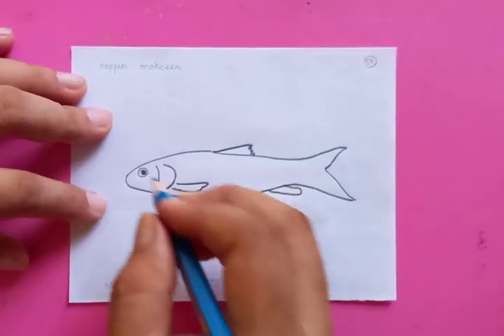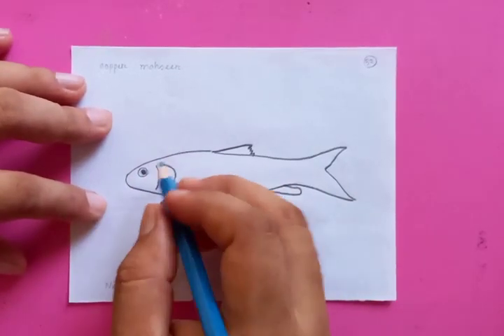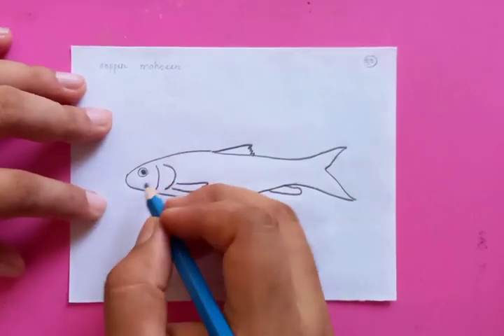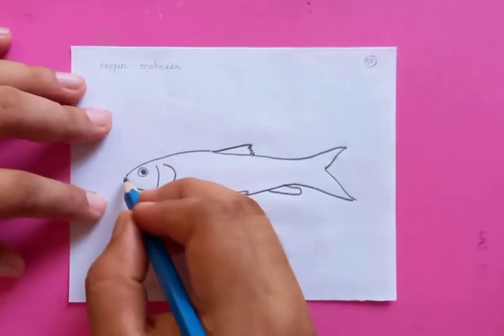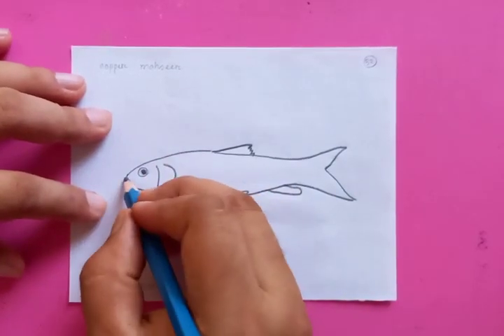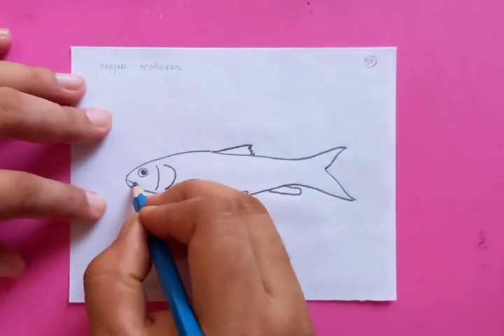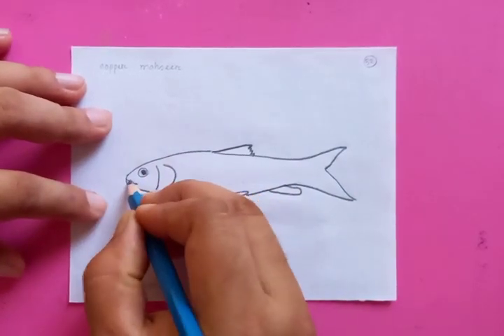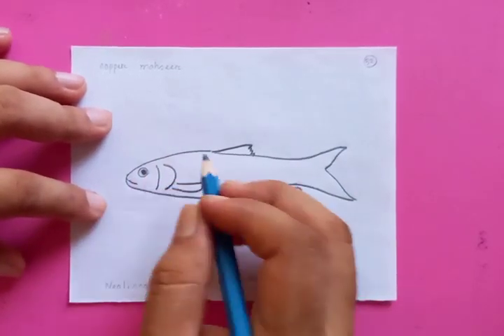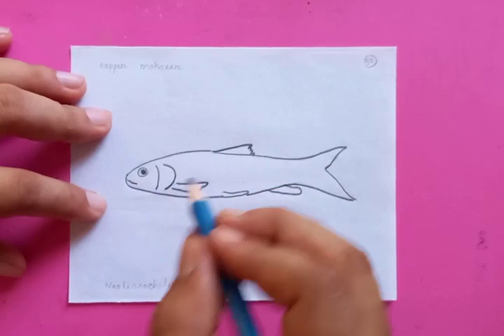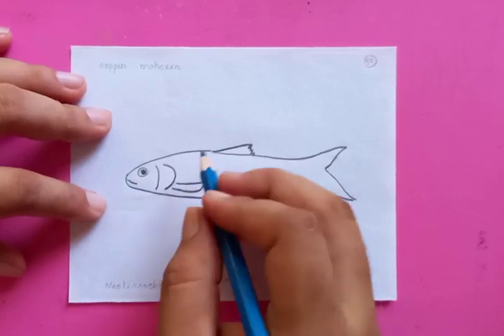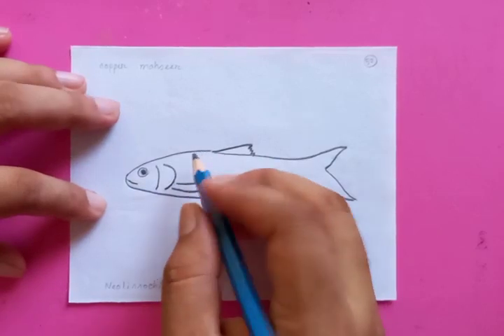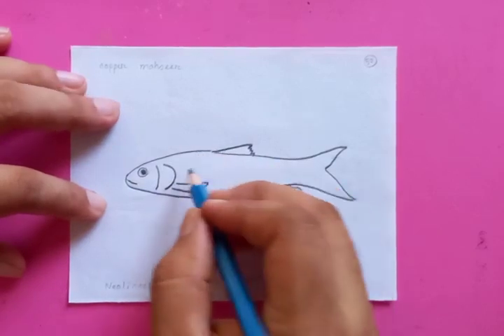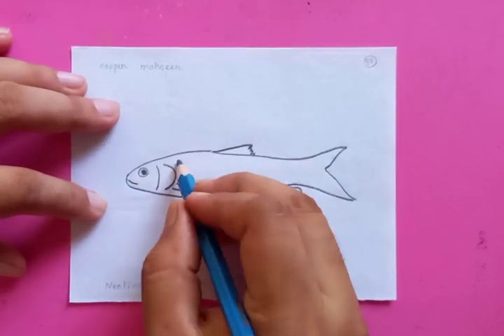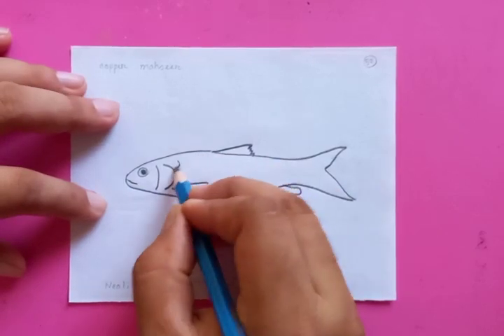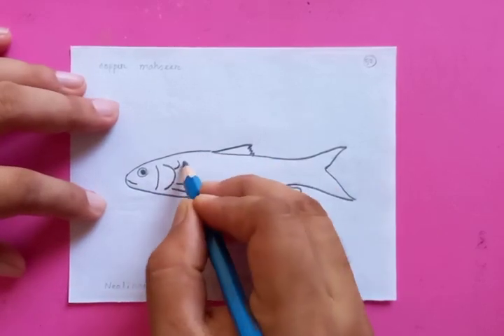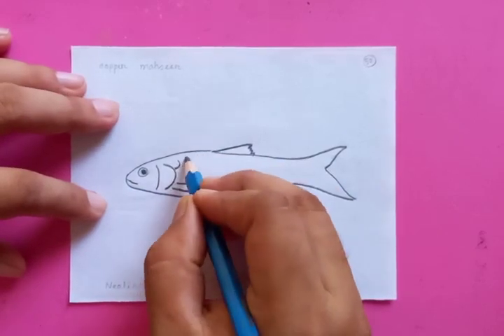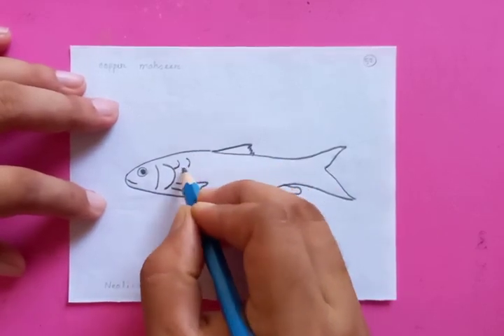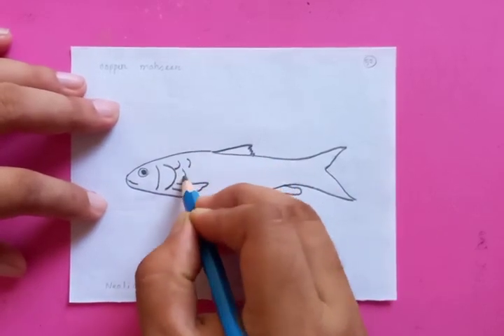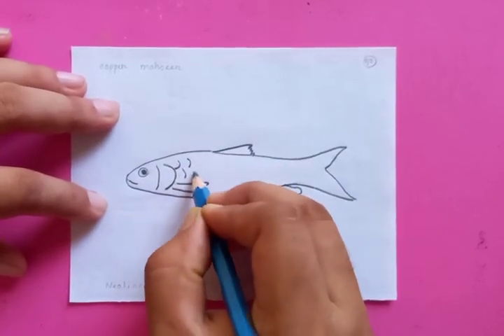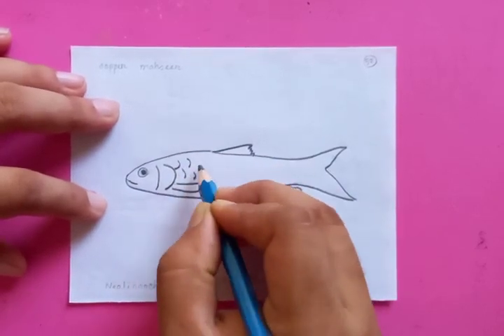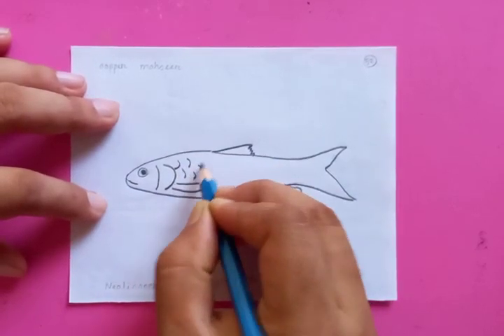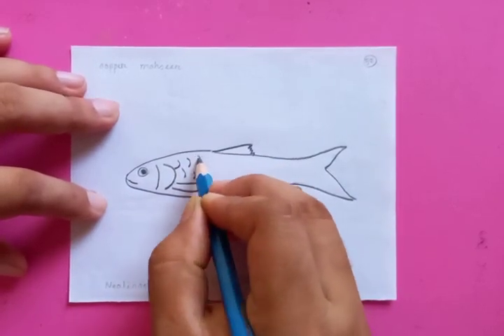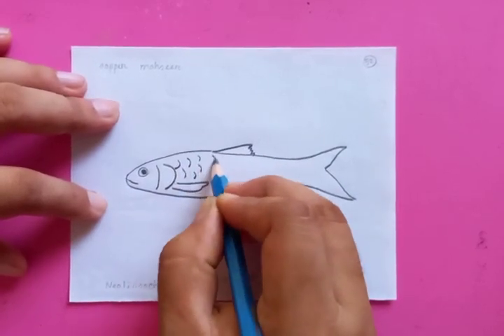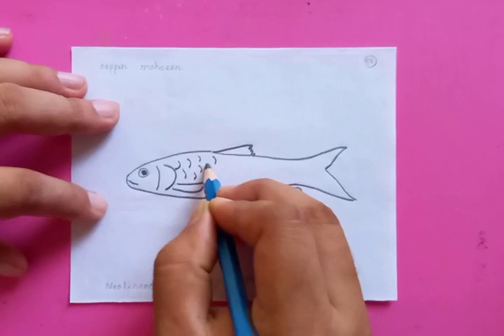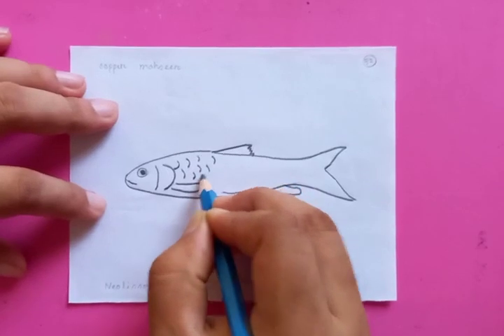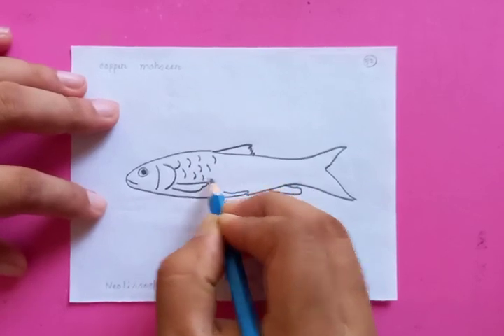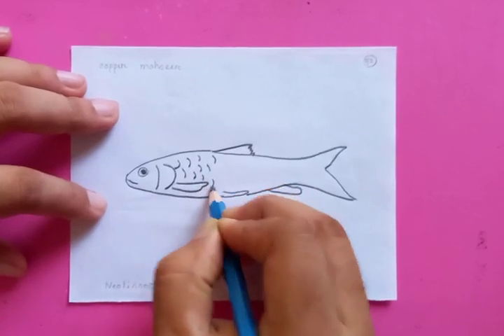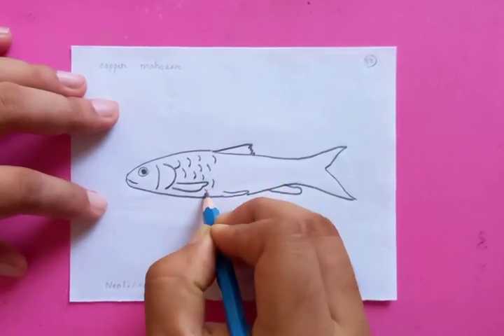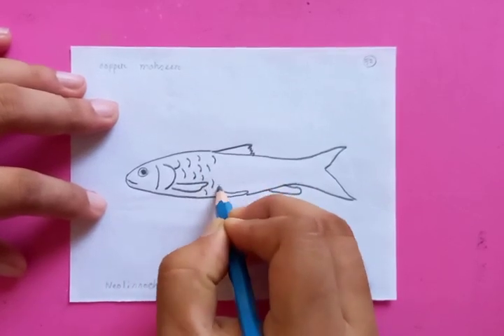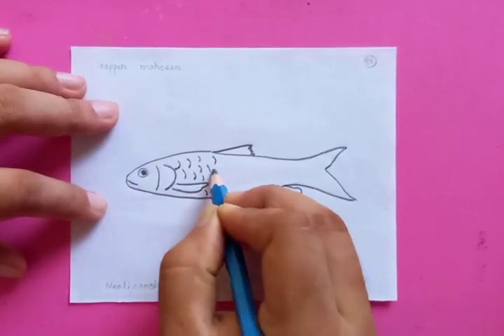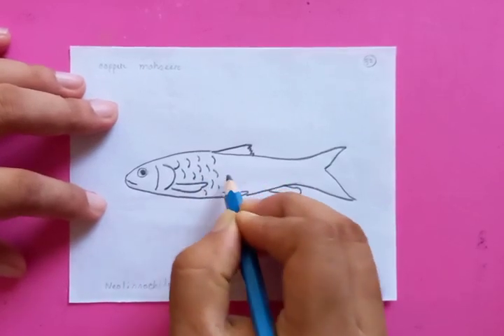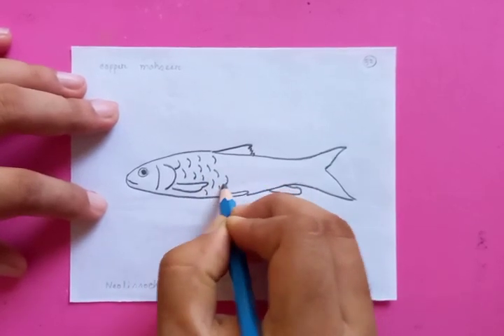For this fish, the special part is that the scales are relatively bigger to its body size.